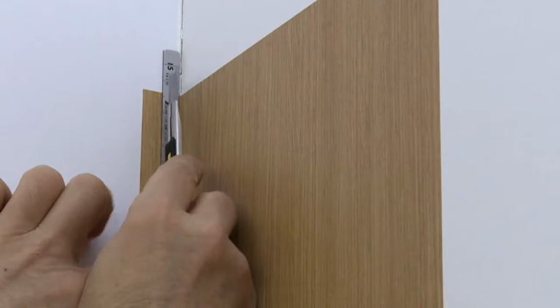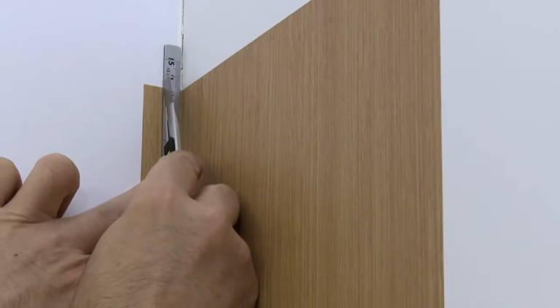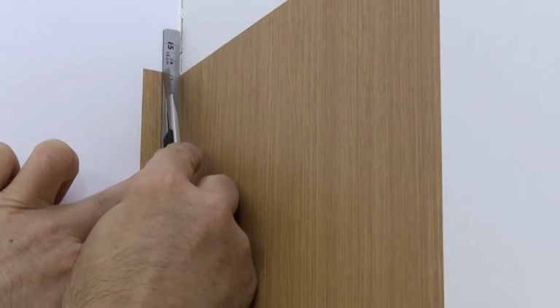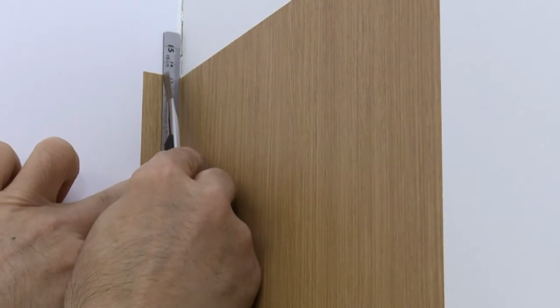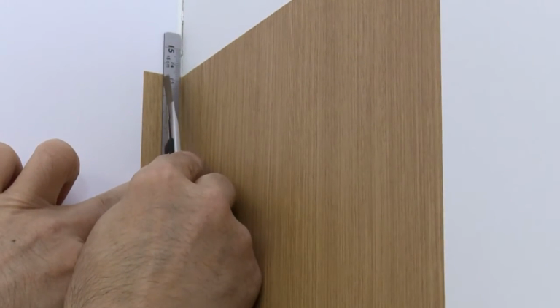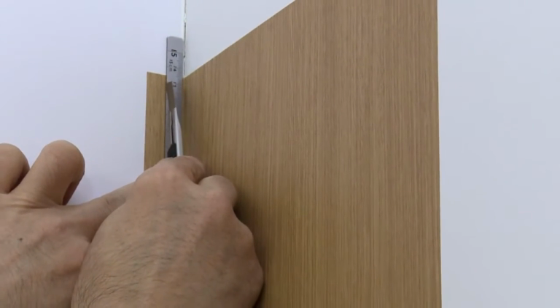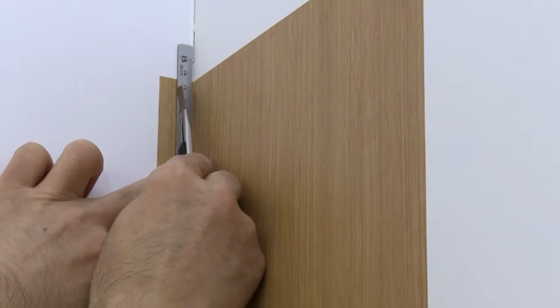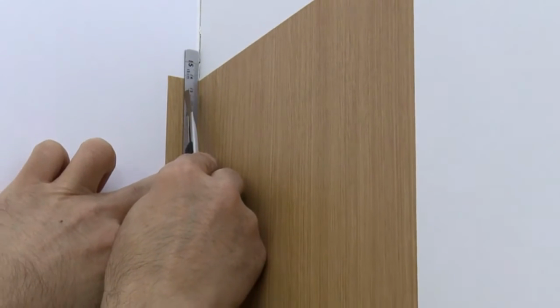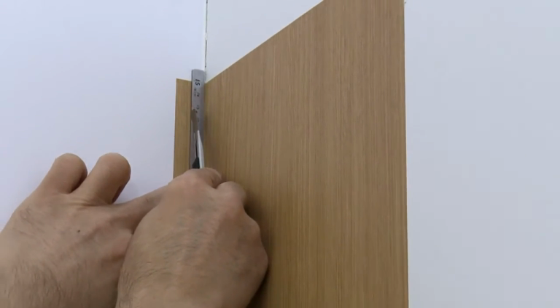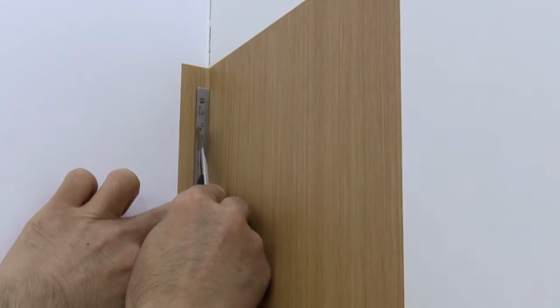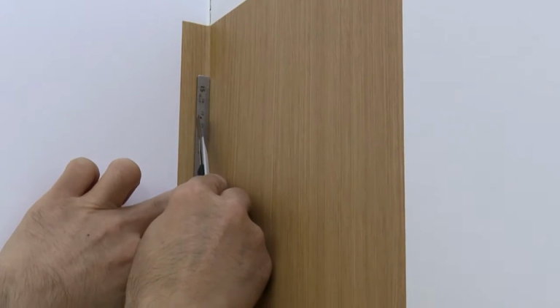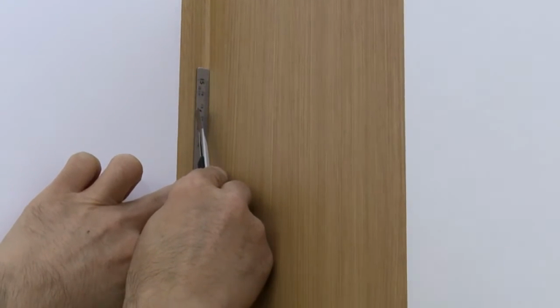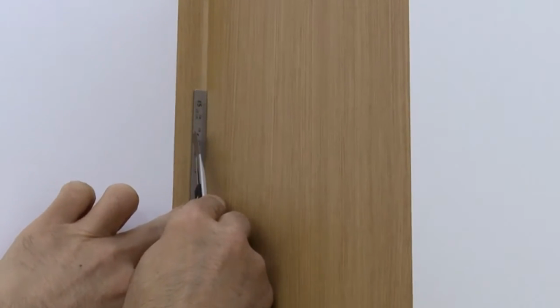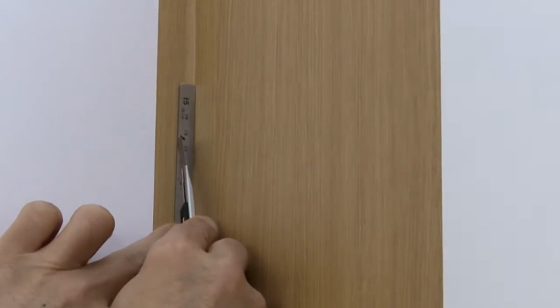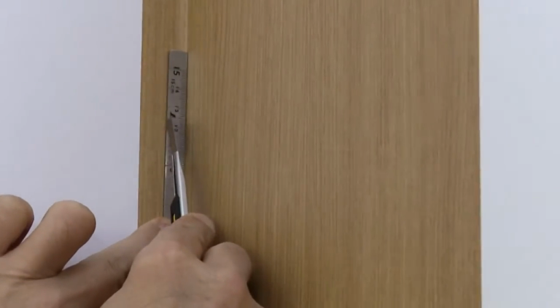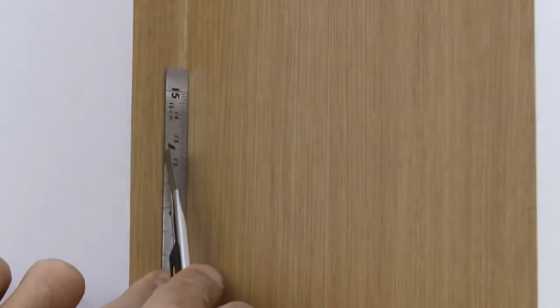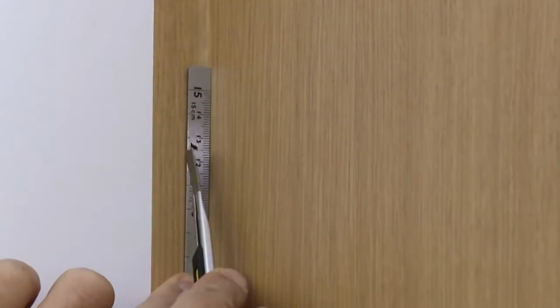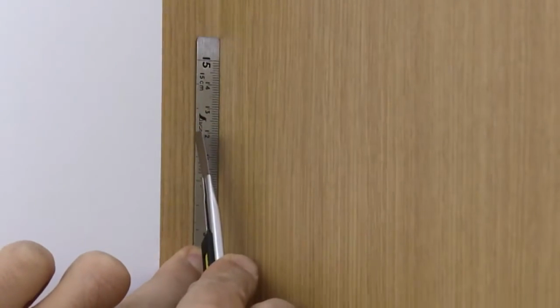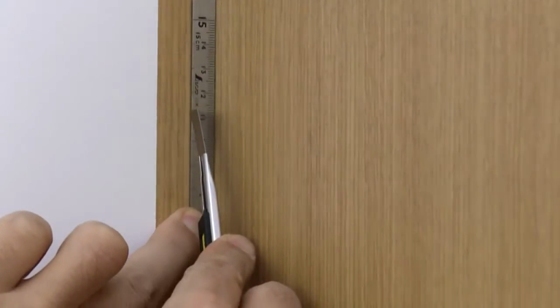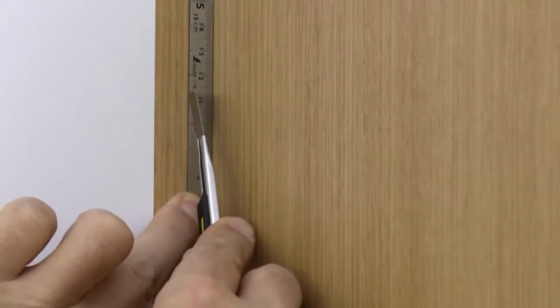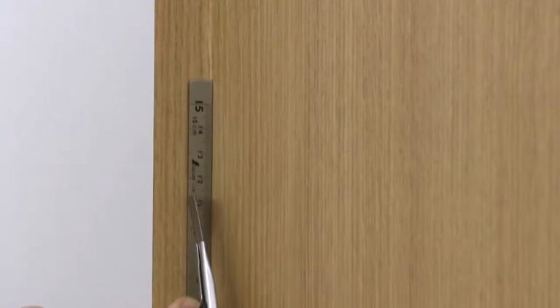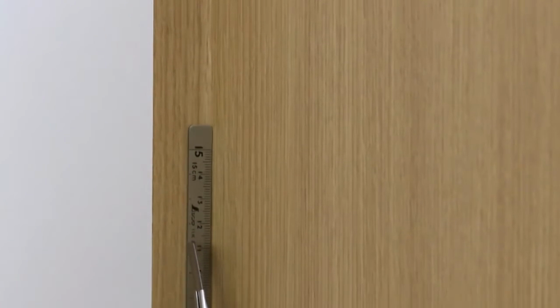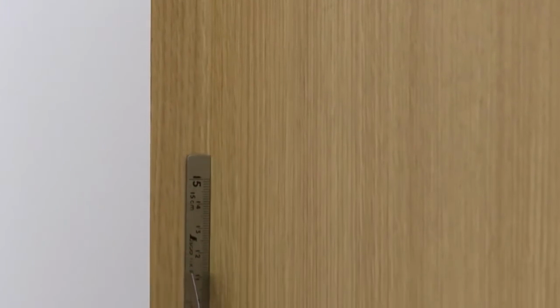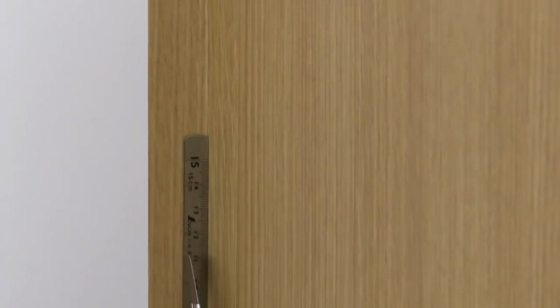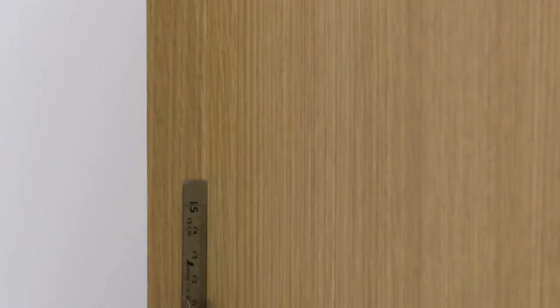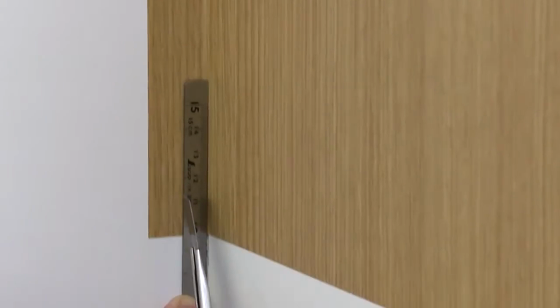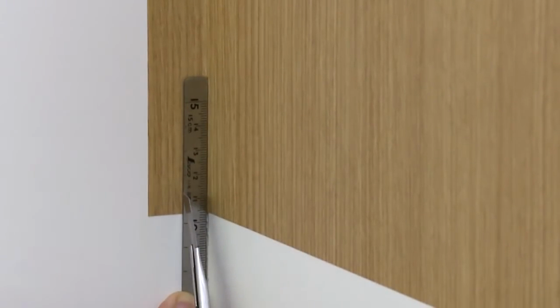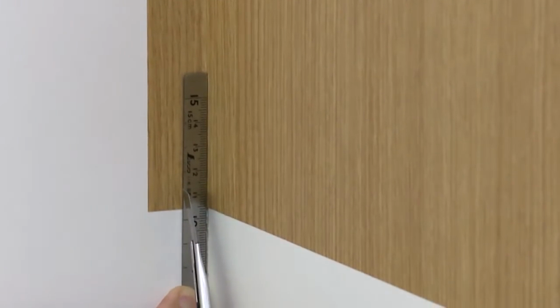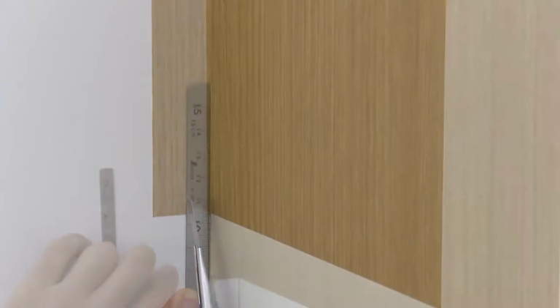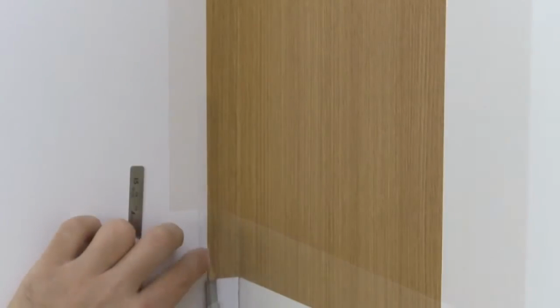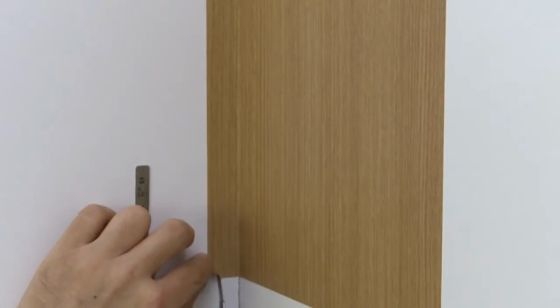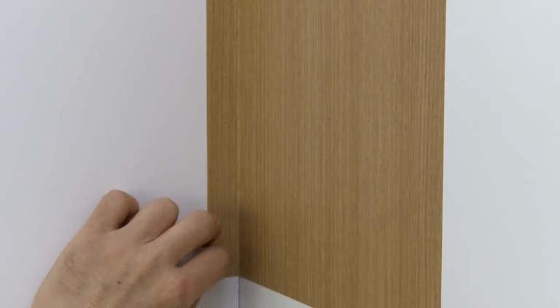Position a 1.5-inch wide cutting guide against the inside corner and trim the film along the outside edge of the guide — that's the left side in this video. Remove the excess film.